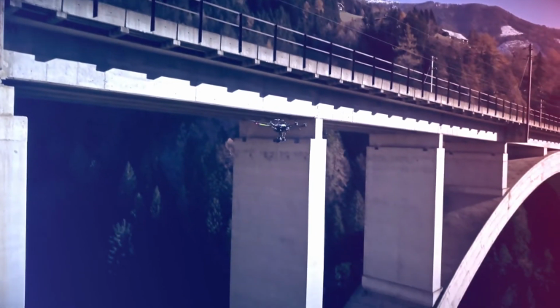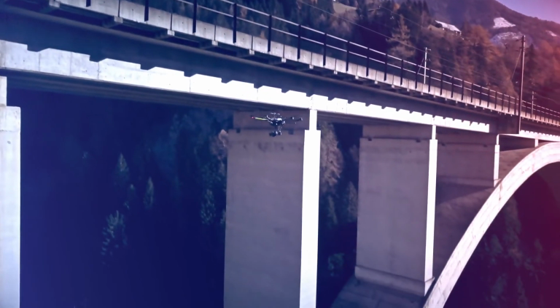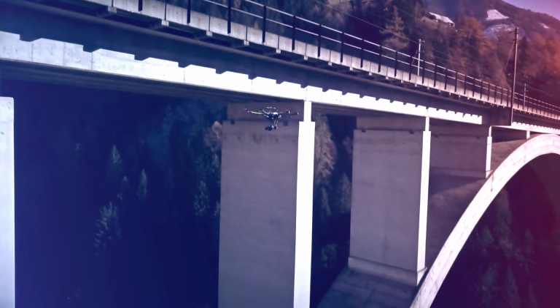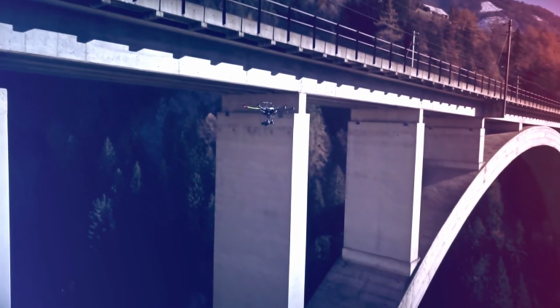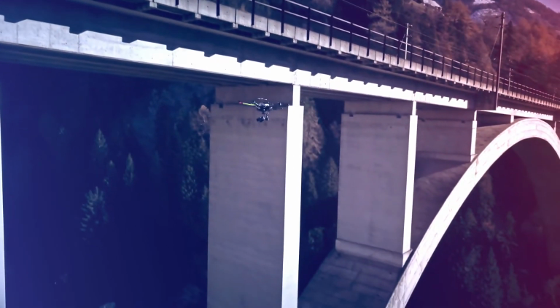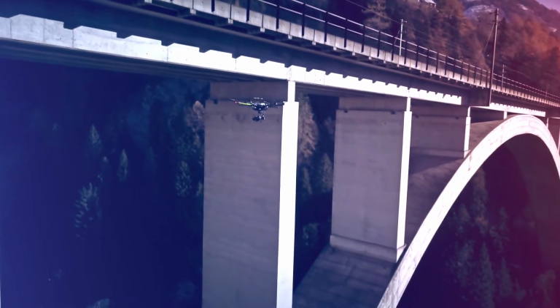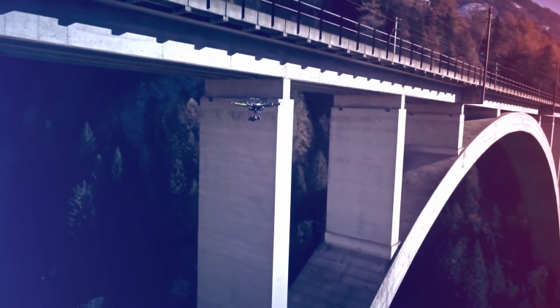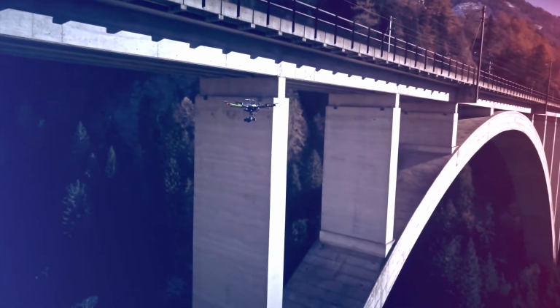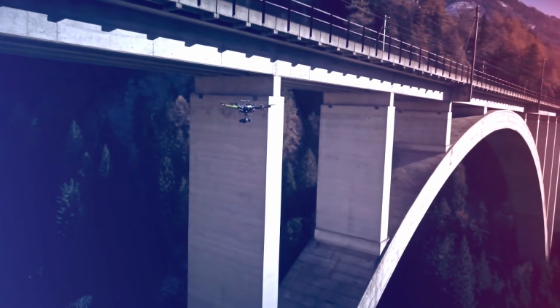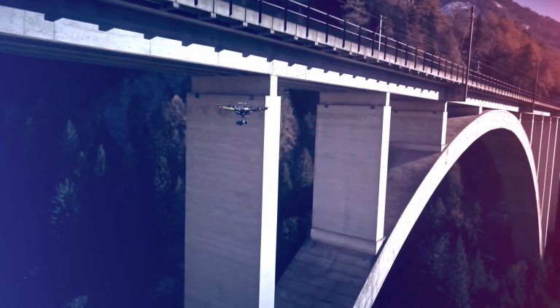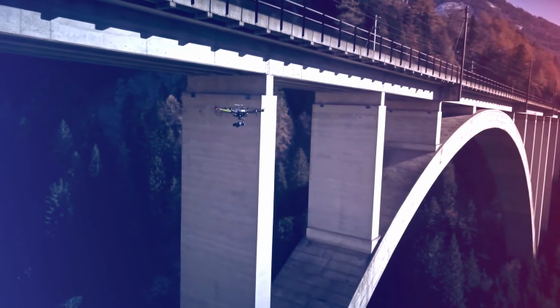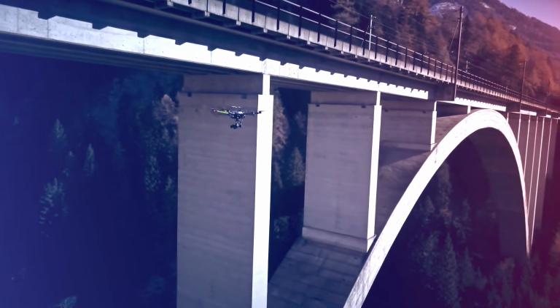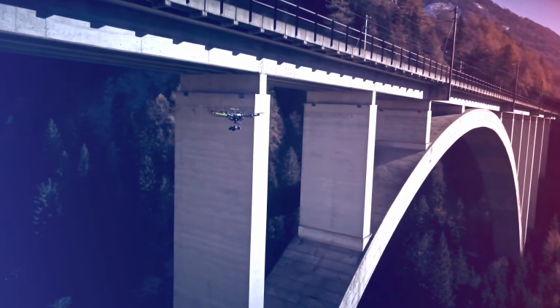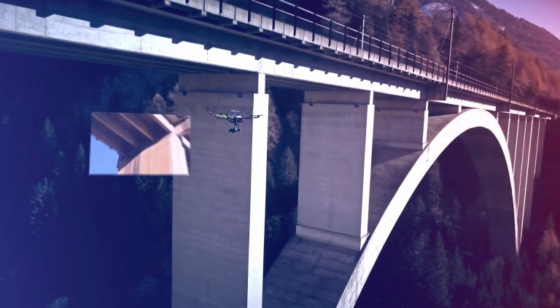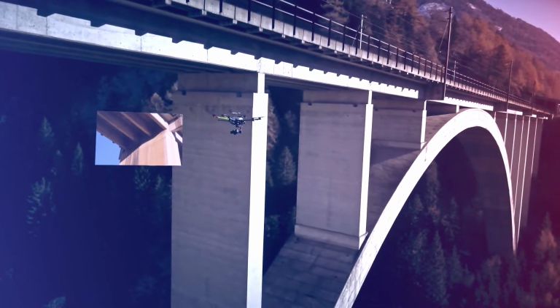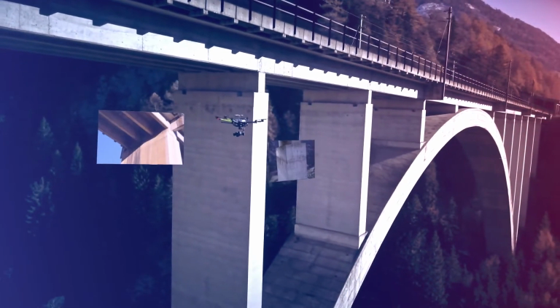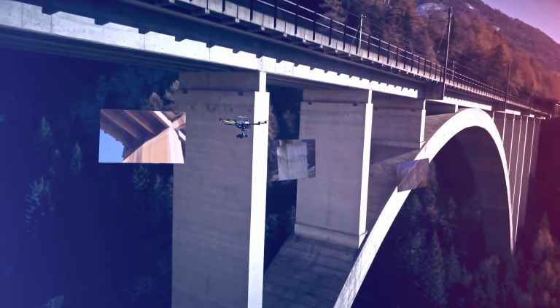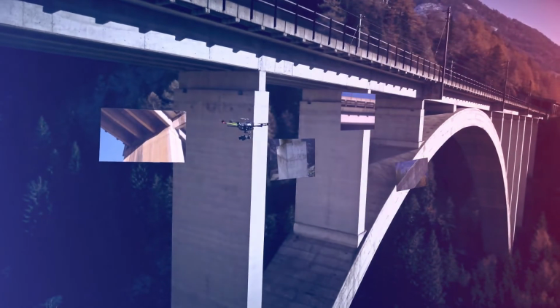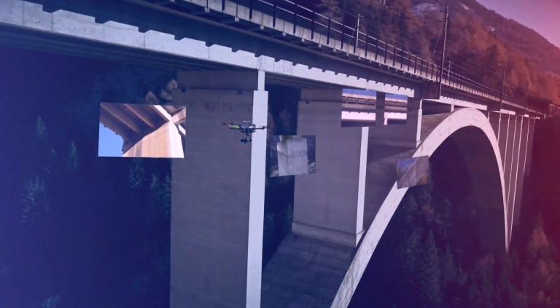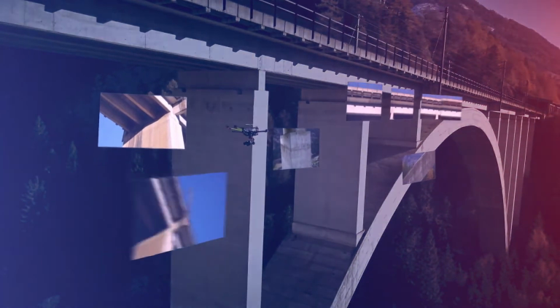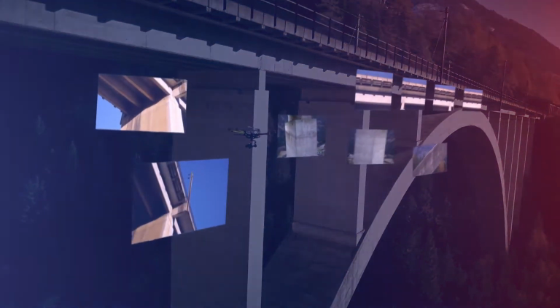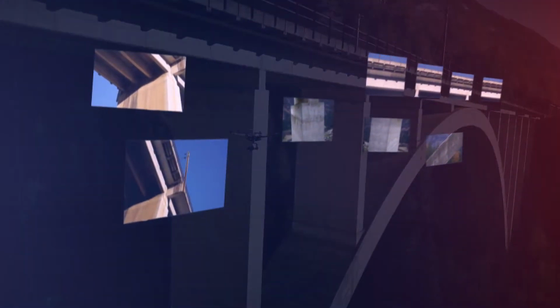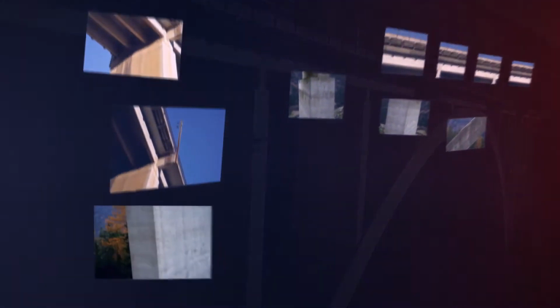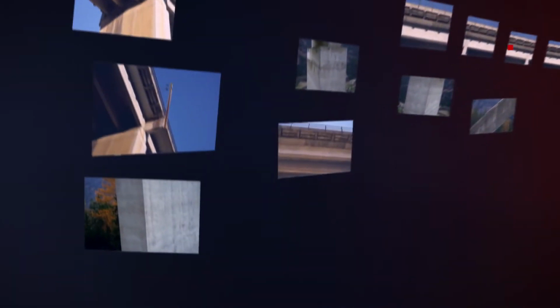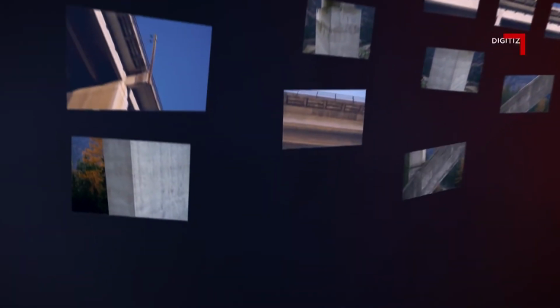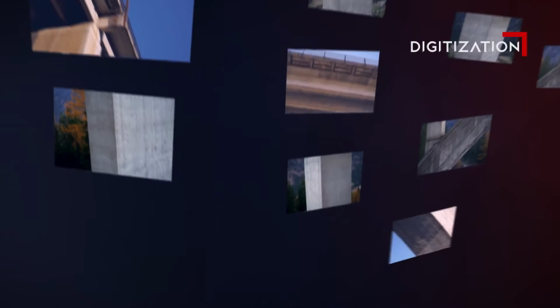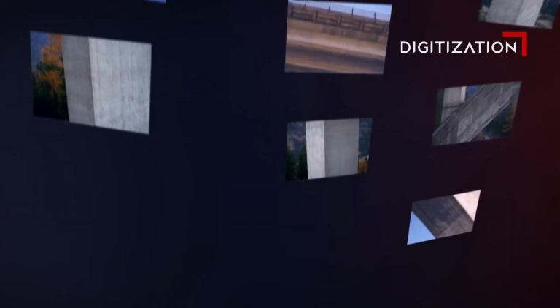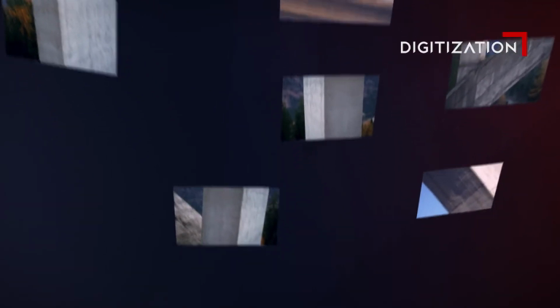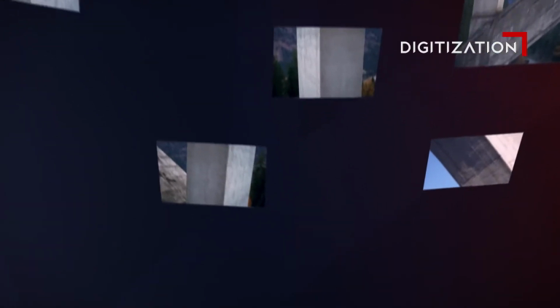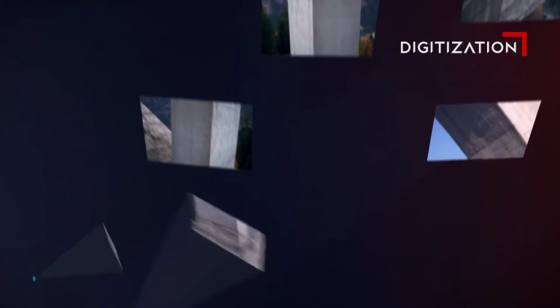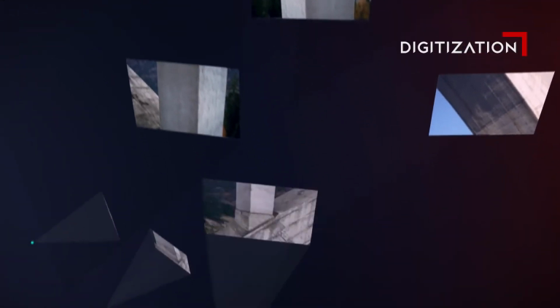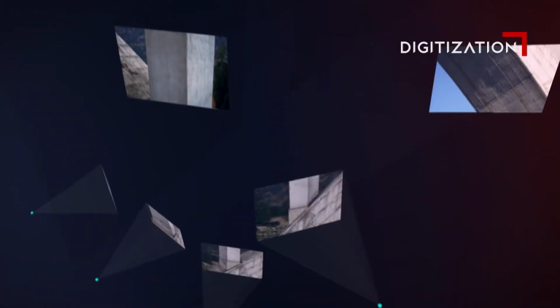Struck Inspect starts right here and revolutionizes the inspection of infrastructure. With high-resolution cameras, thousands of images of the inspection object are taken.